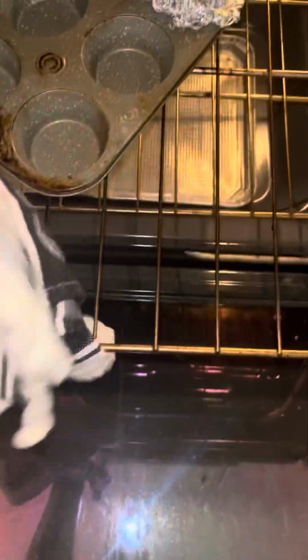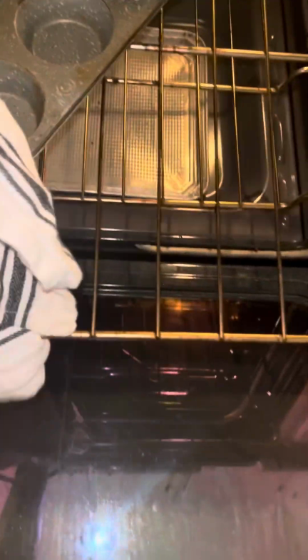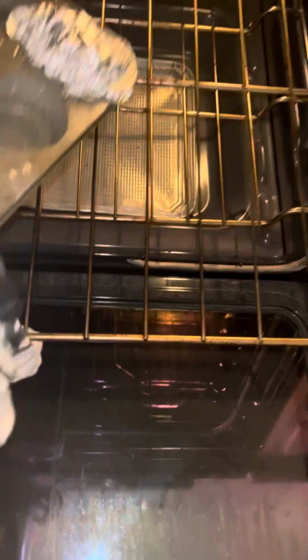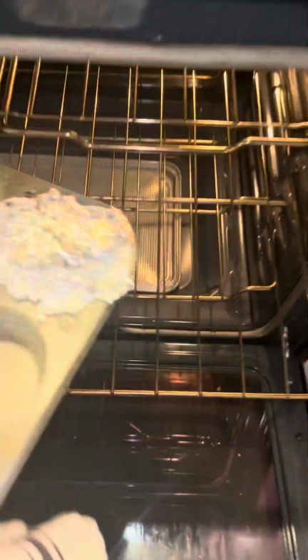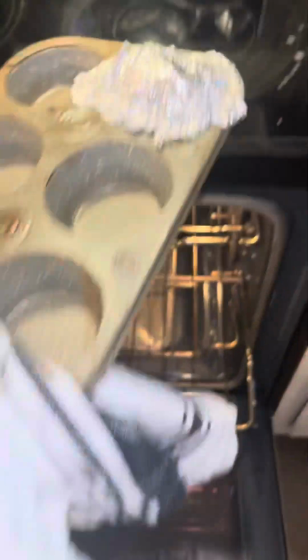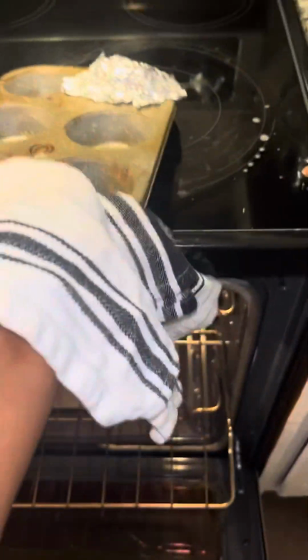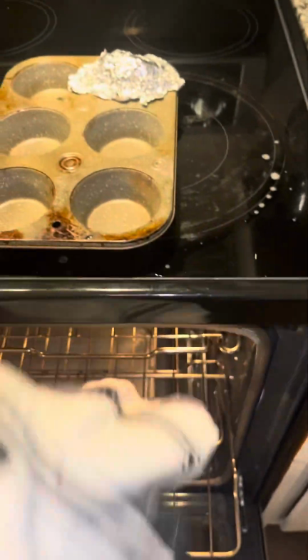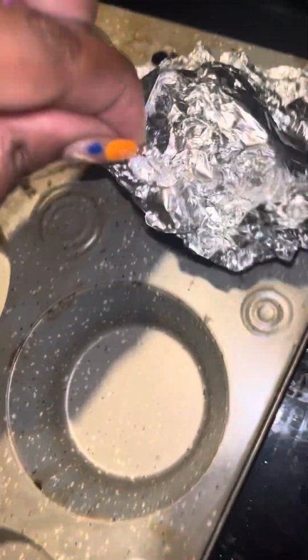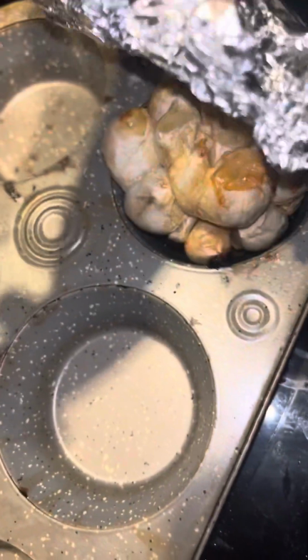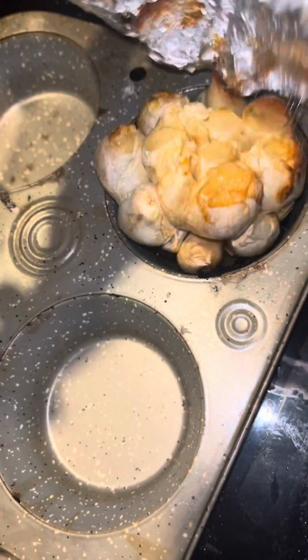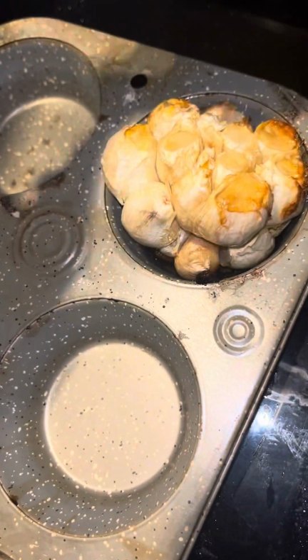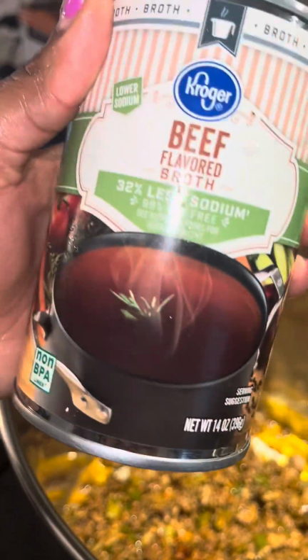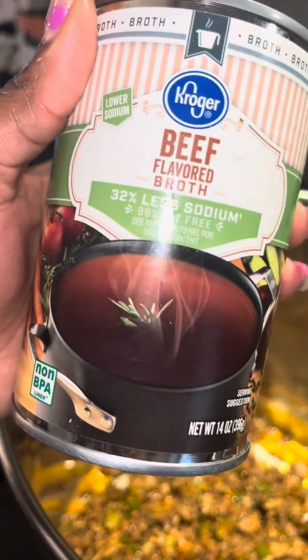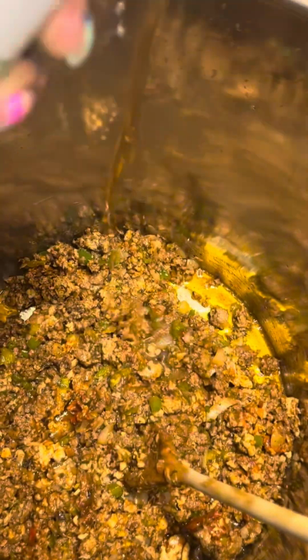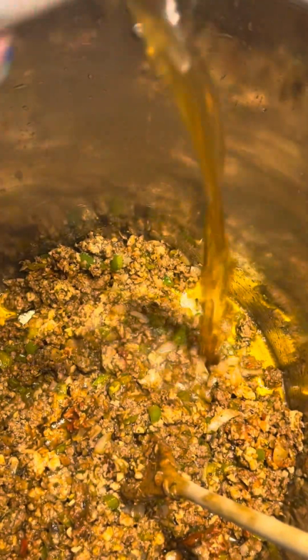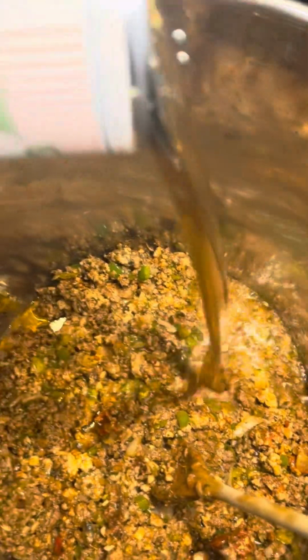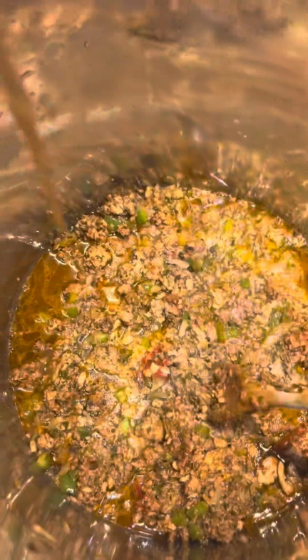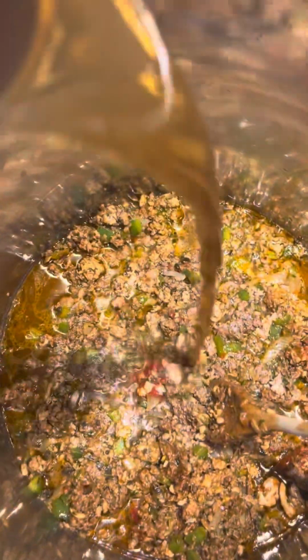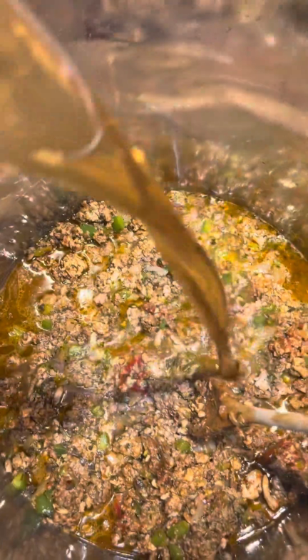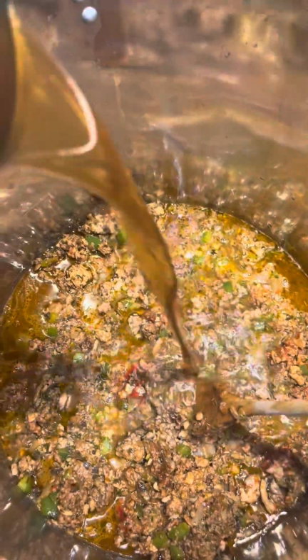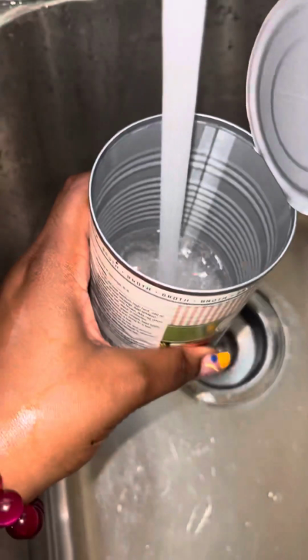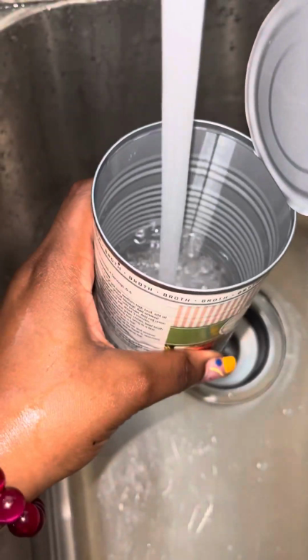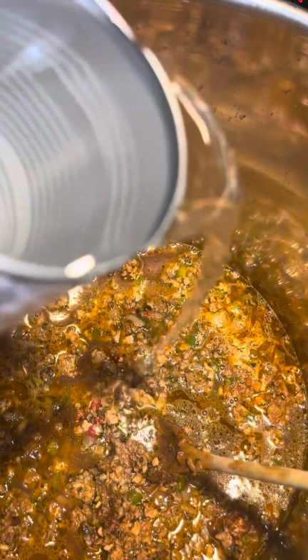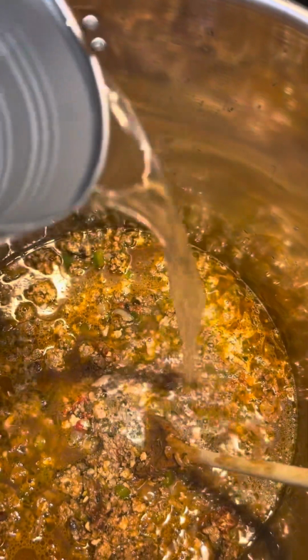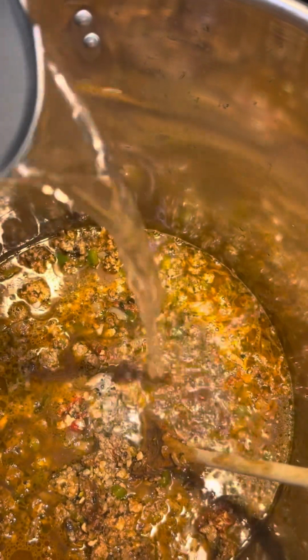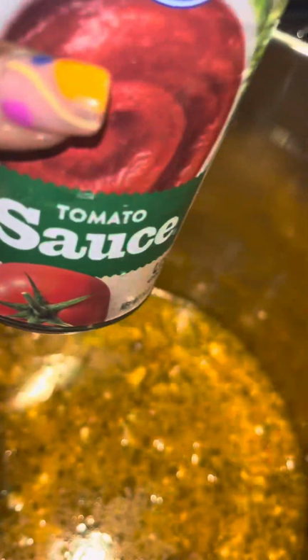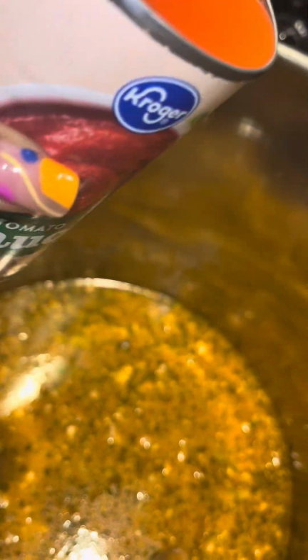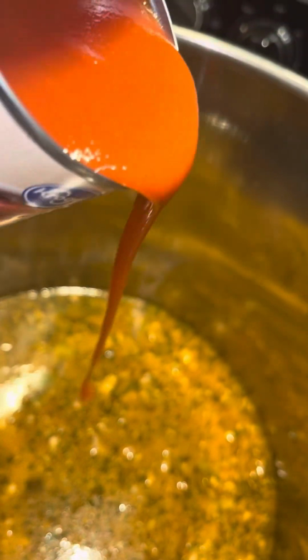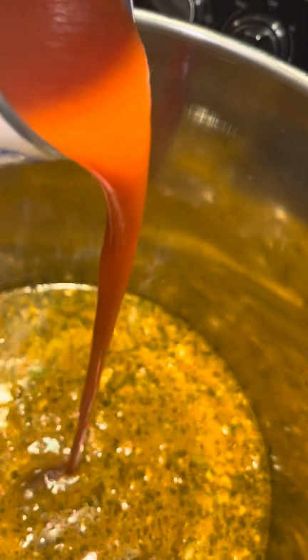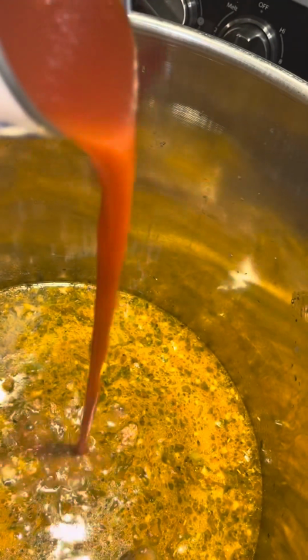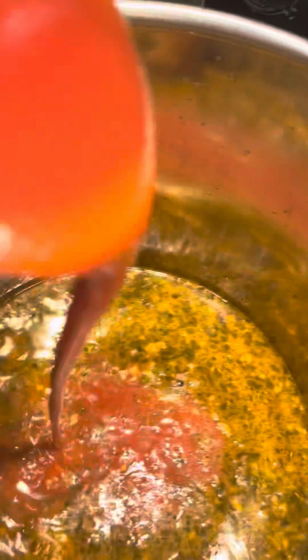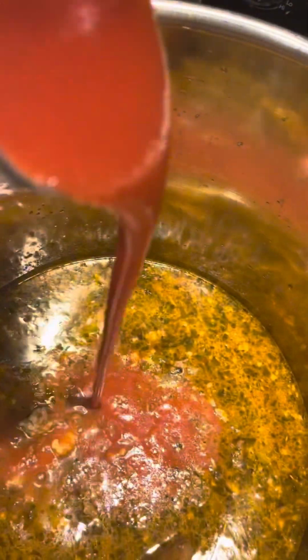Mix that up and let's get our garlic out. All right, we're putting our beef broth in — 28 ounces of beef broth in that pot, 14 ounces of water, 28 ounces of tomato sauce.